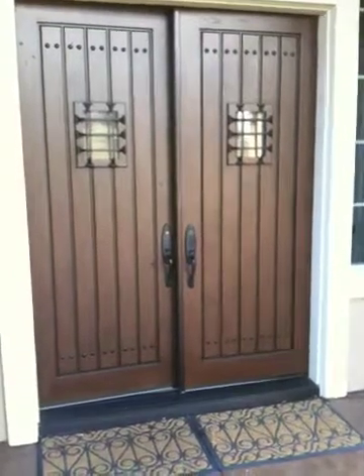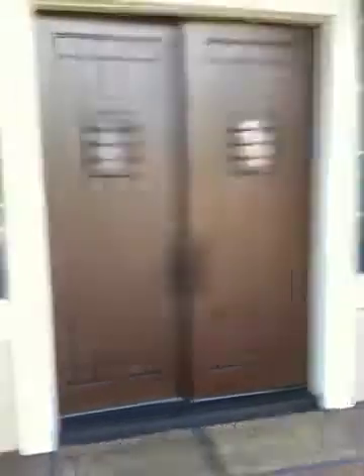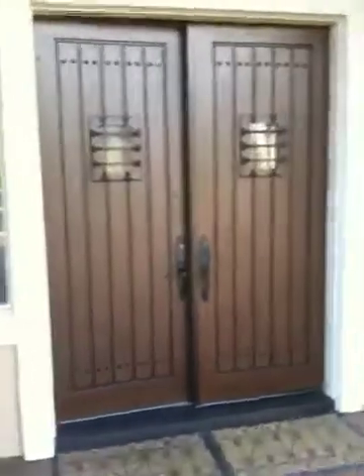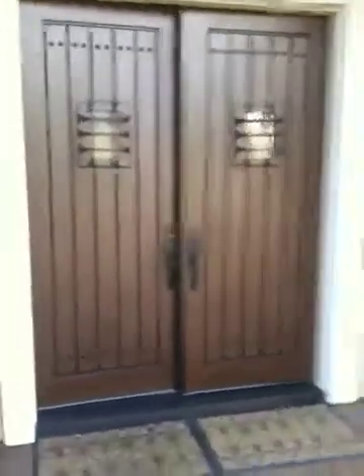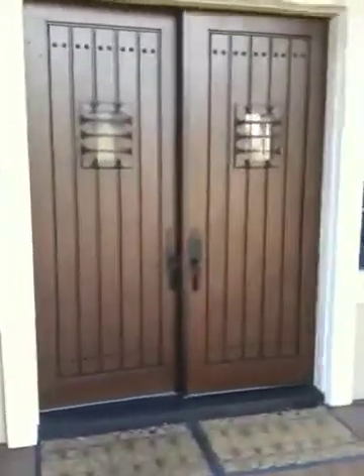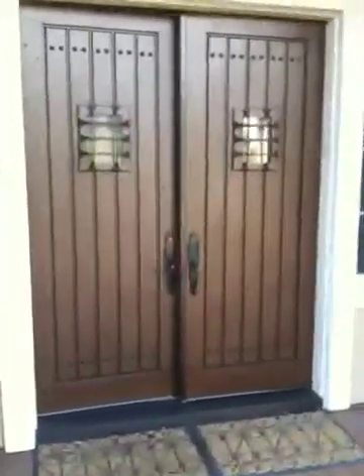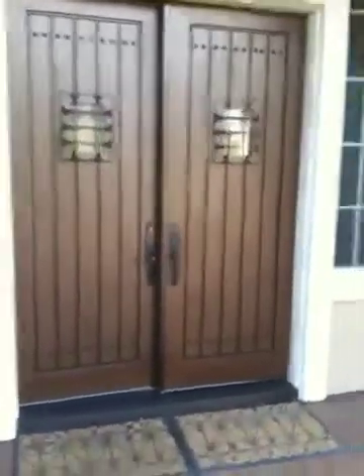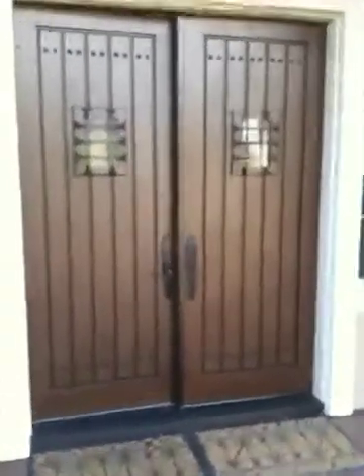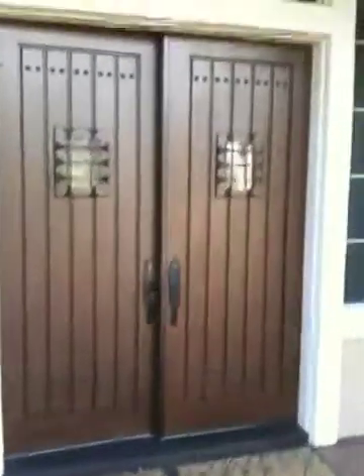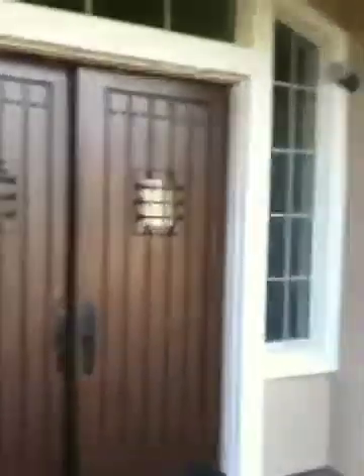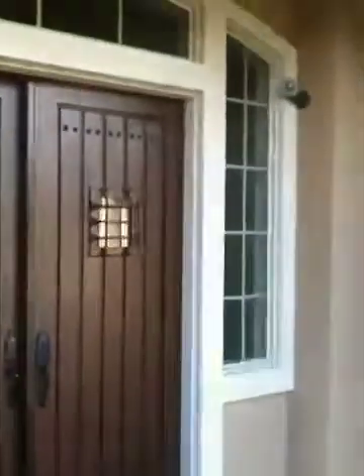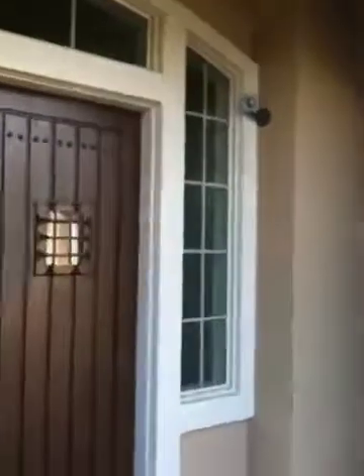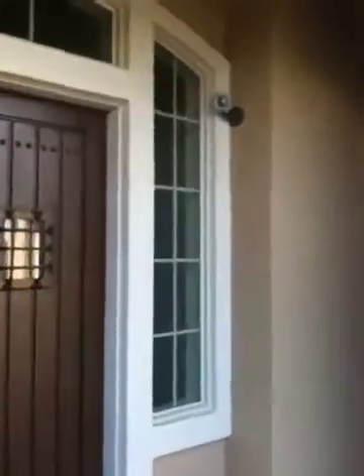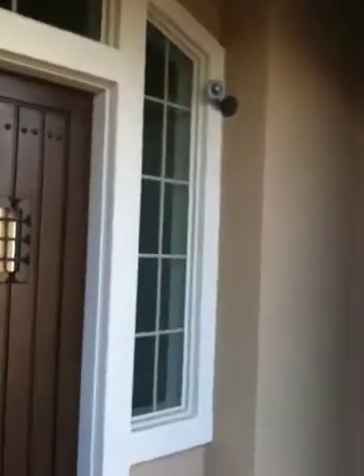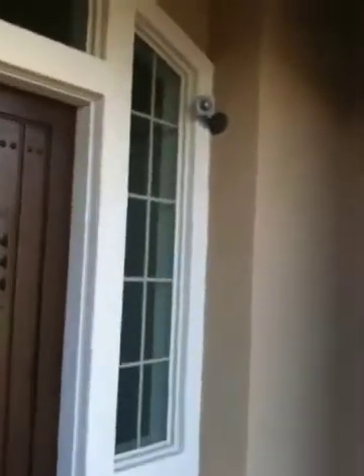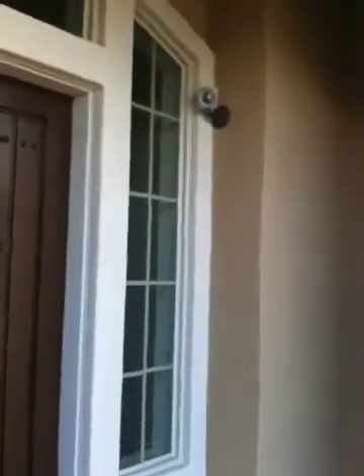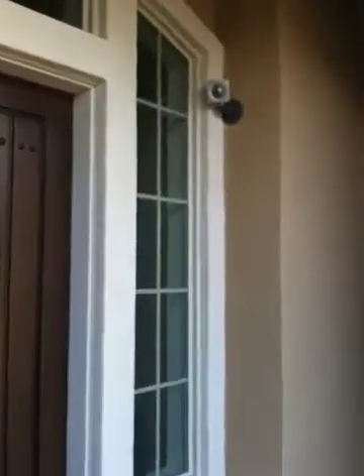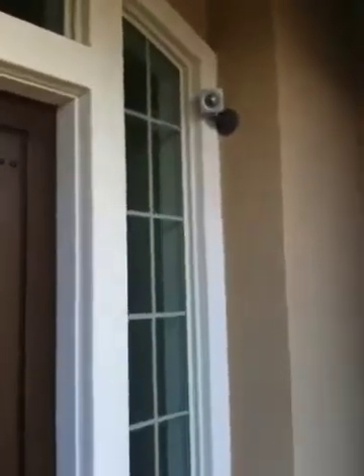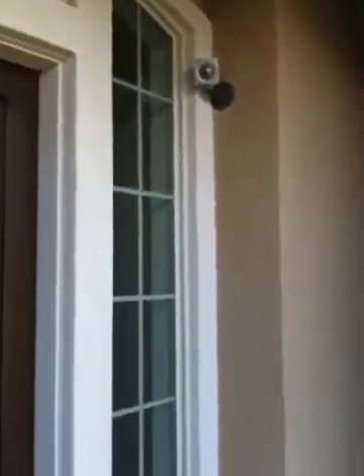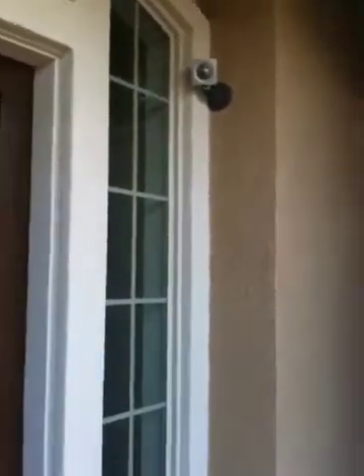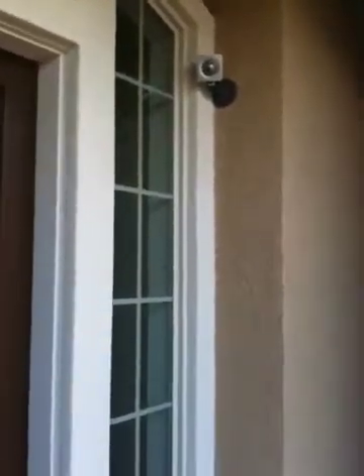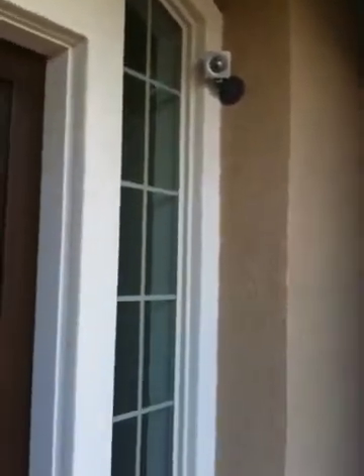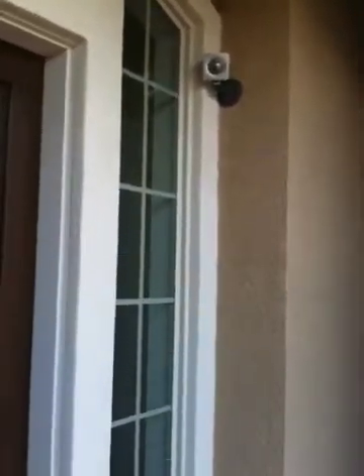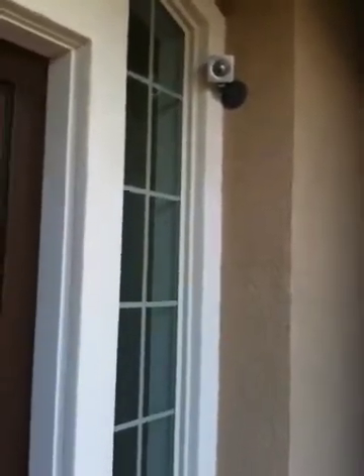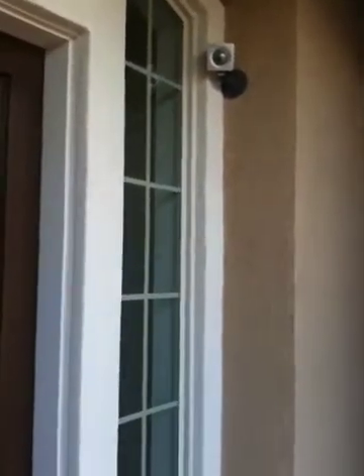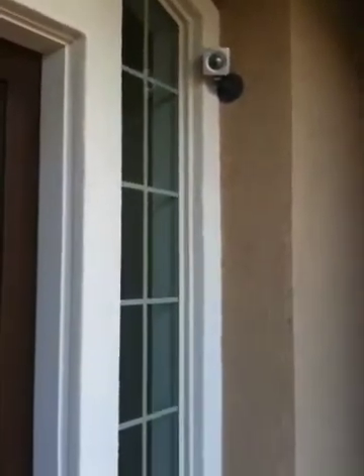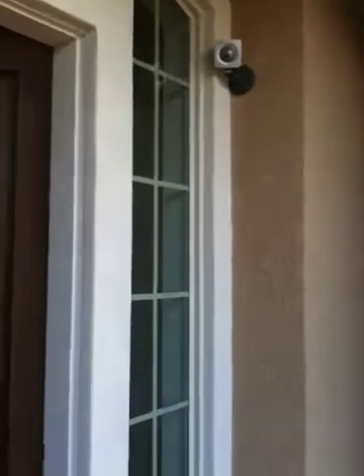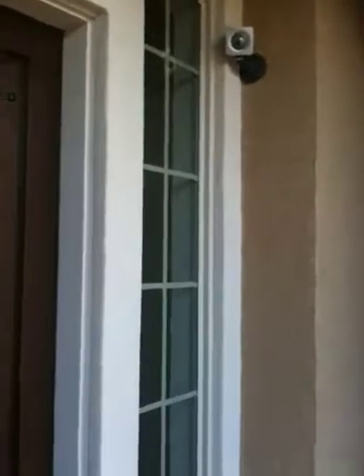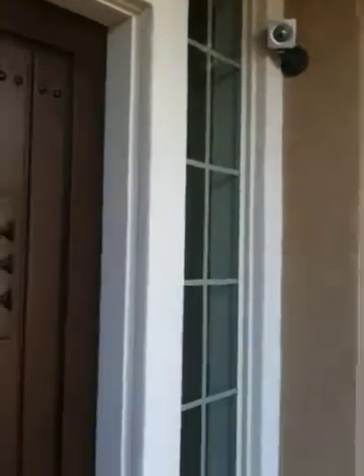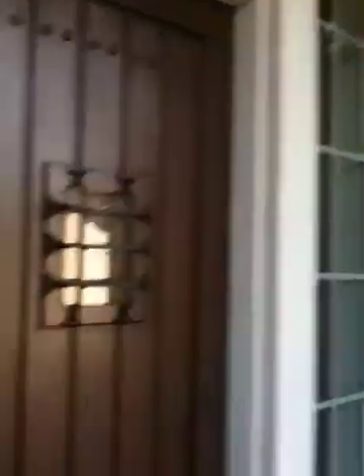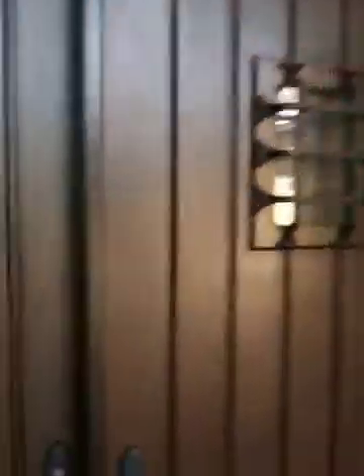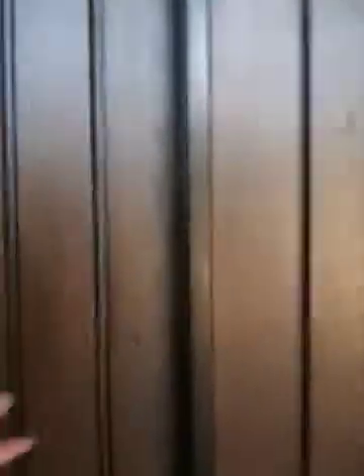Here we are at a new project we've recently finished in home automation. You'll notice at the front door there's an IP camera with pan-tilt functionality. You'll see that here in just a minute in the touch panel when we go inside.